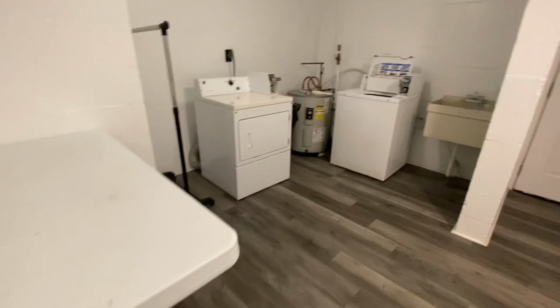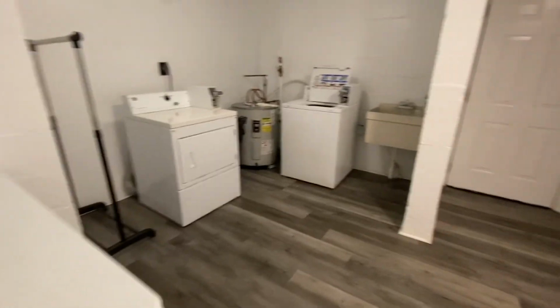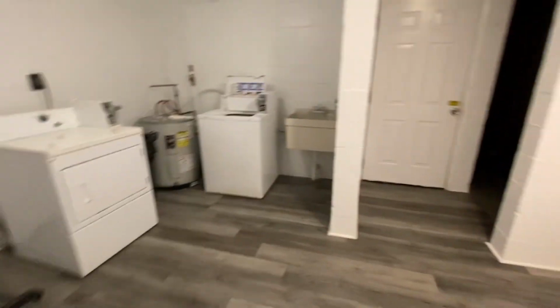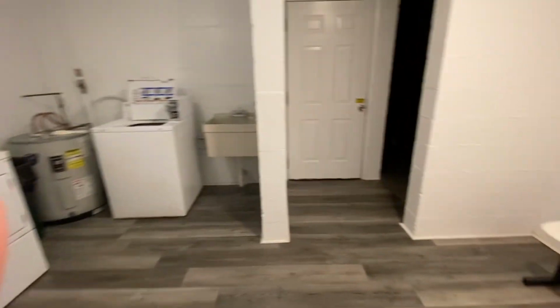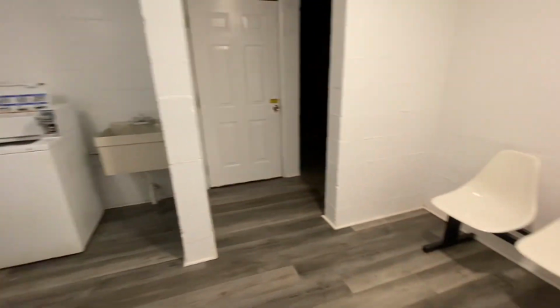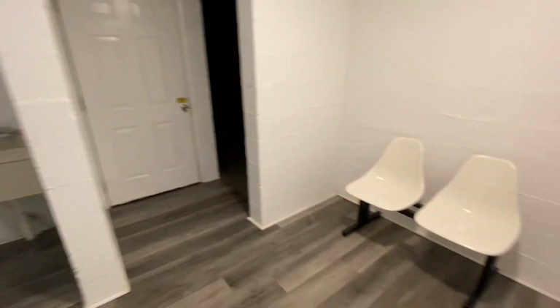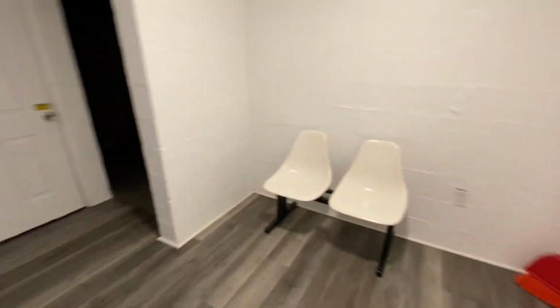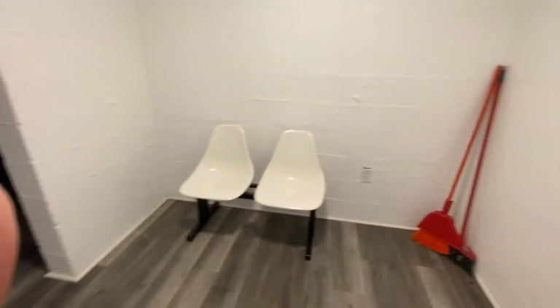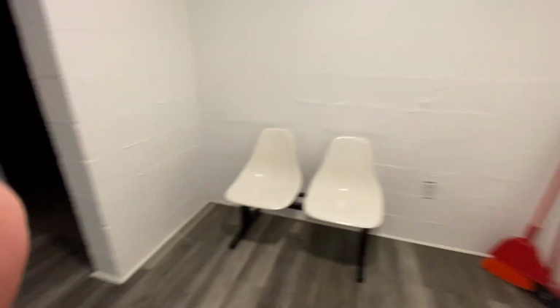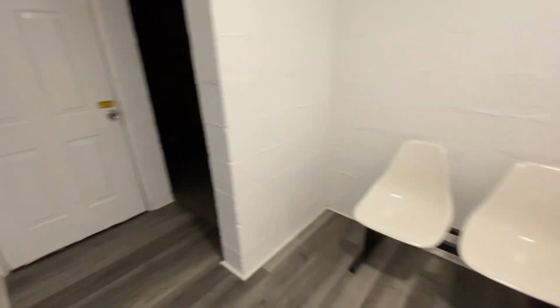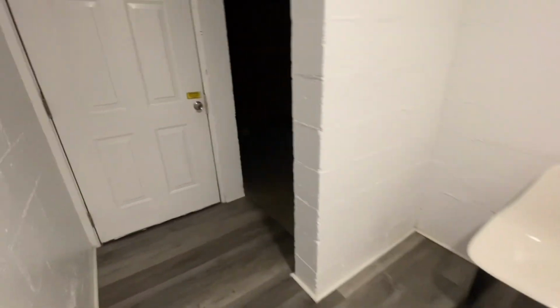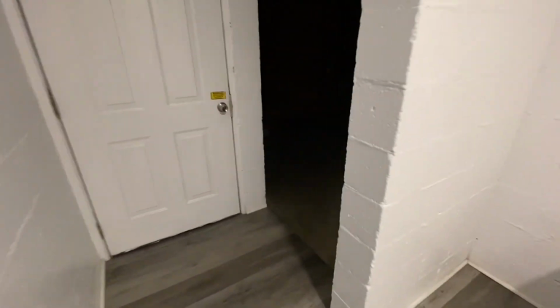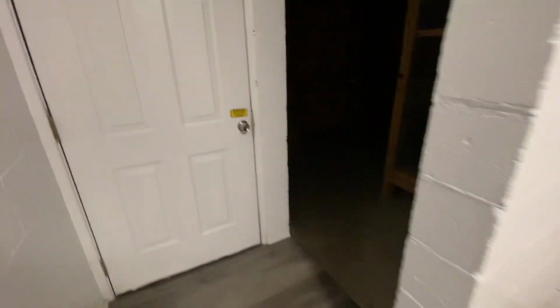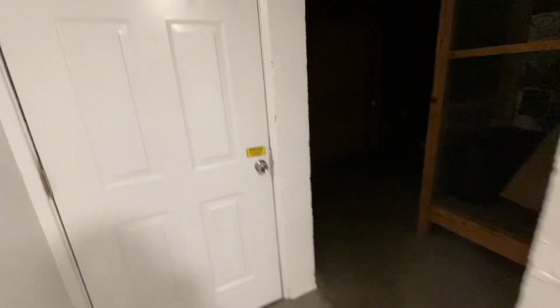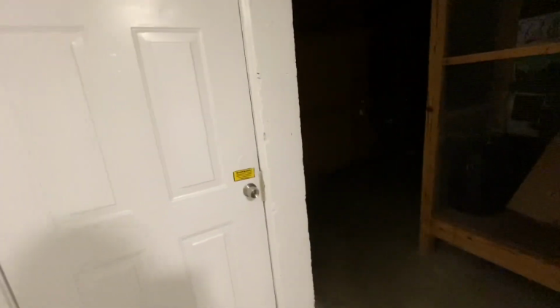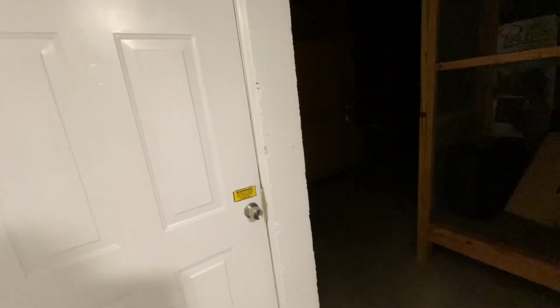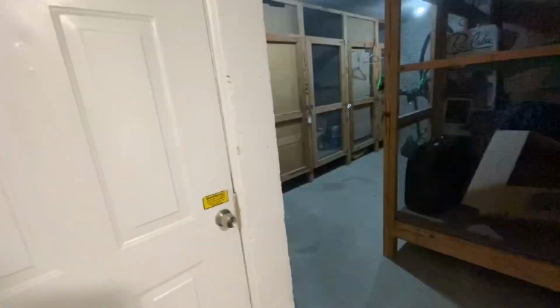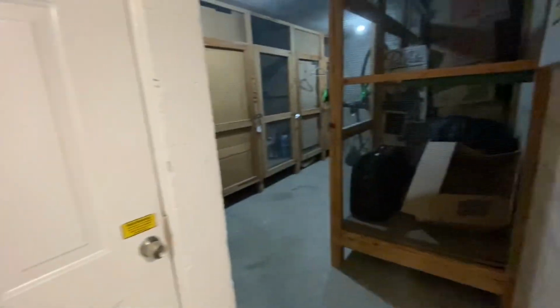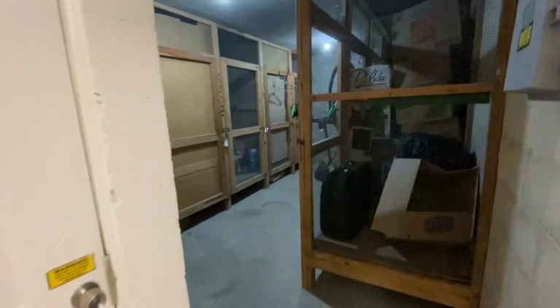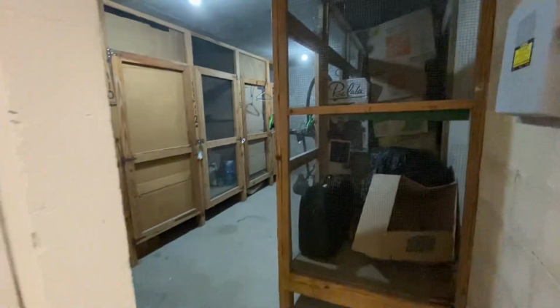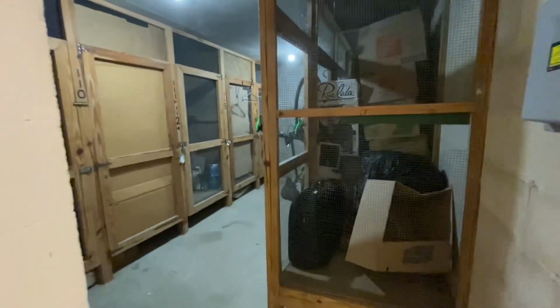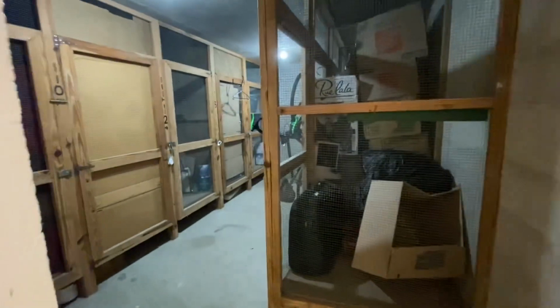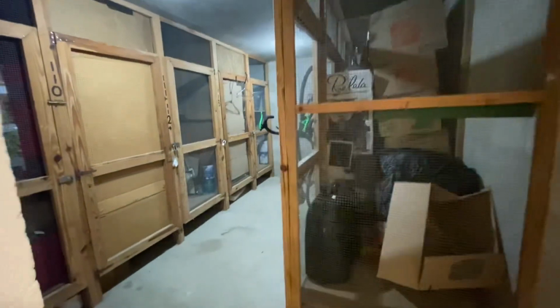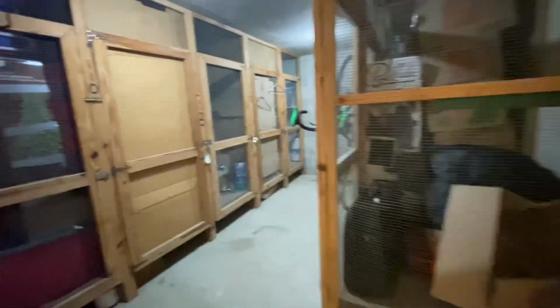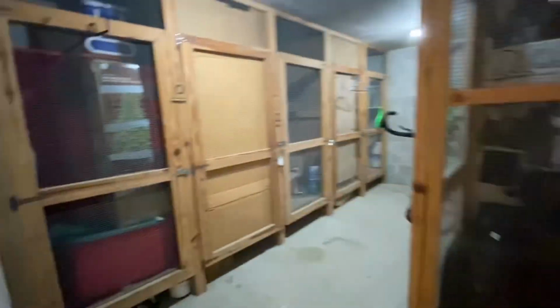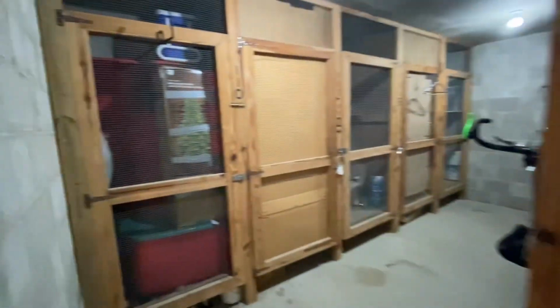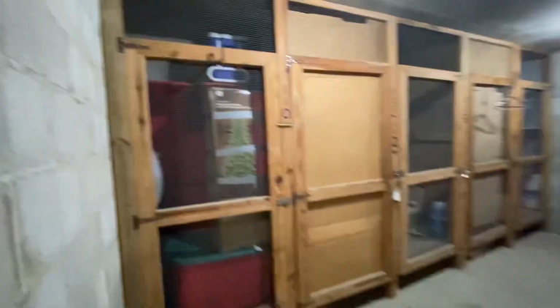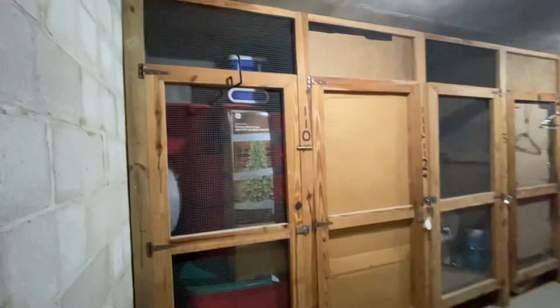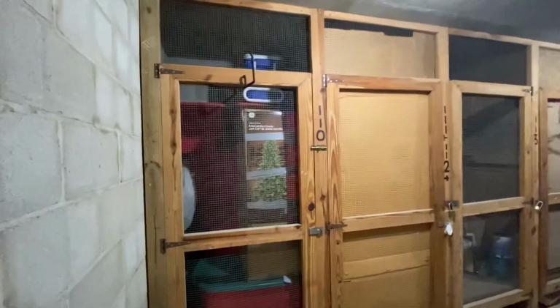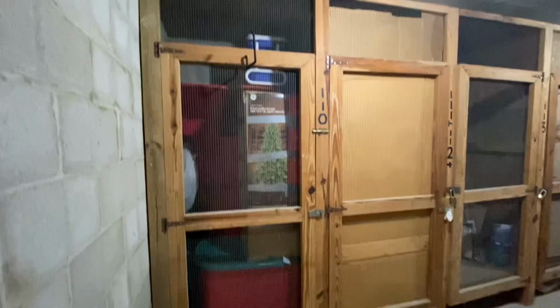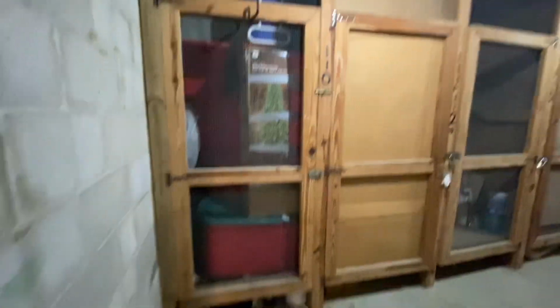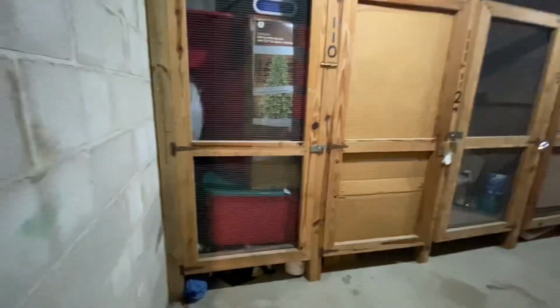Here's the laundry room and there's extra storage down here — that's for unit 110.